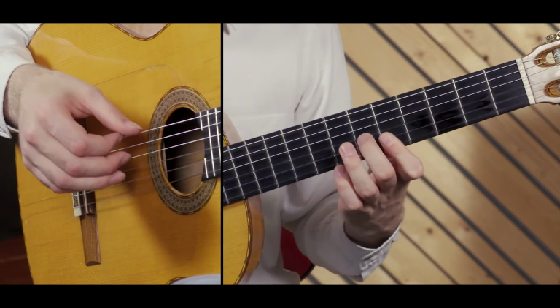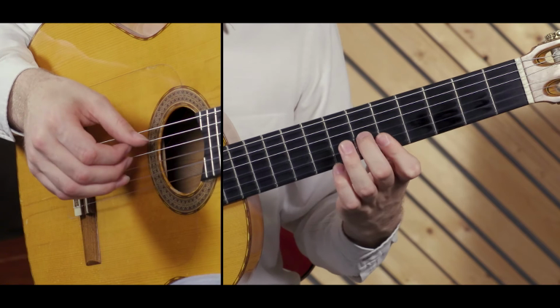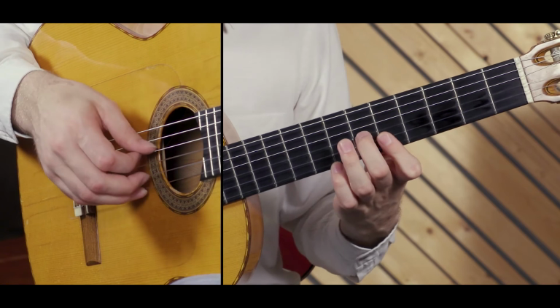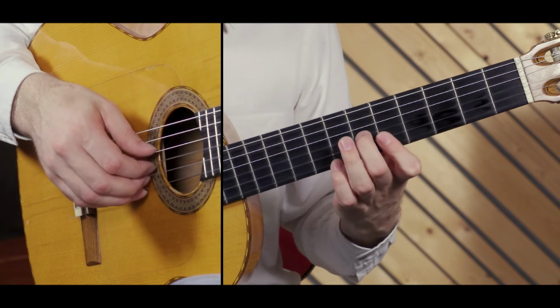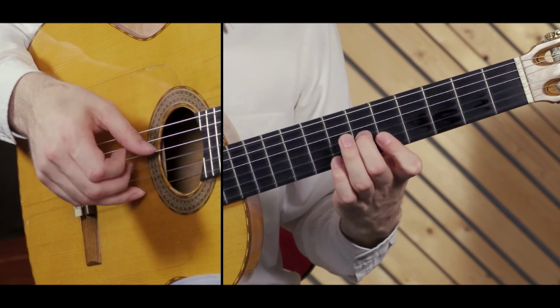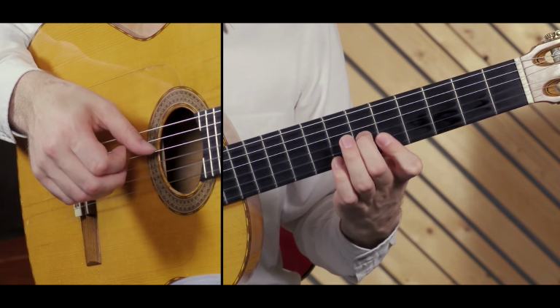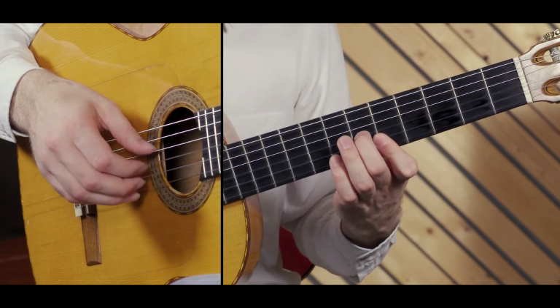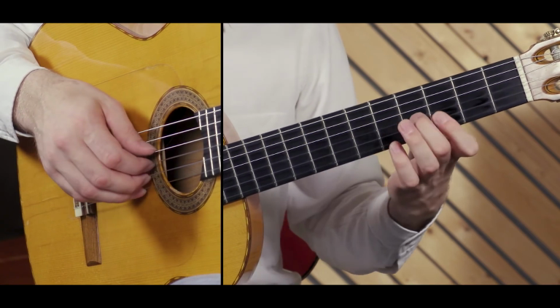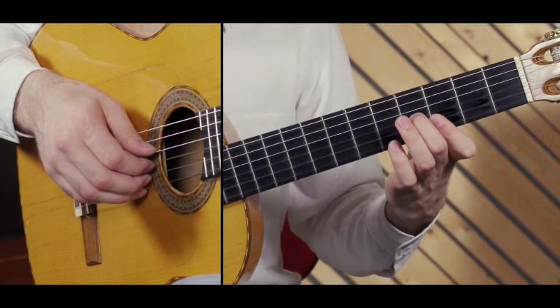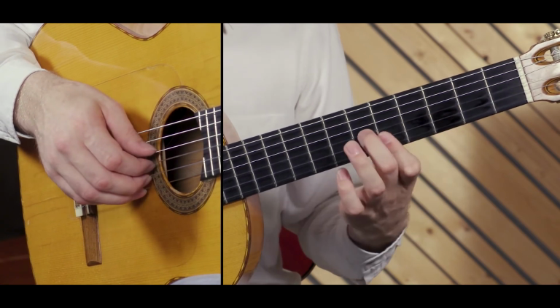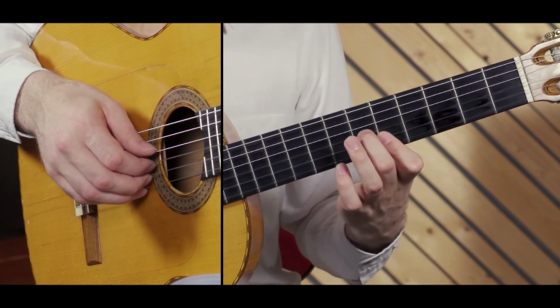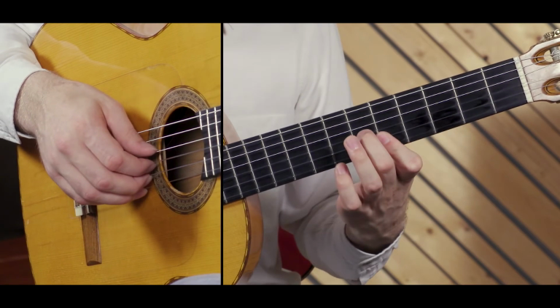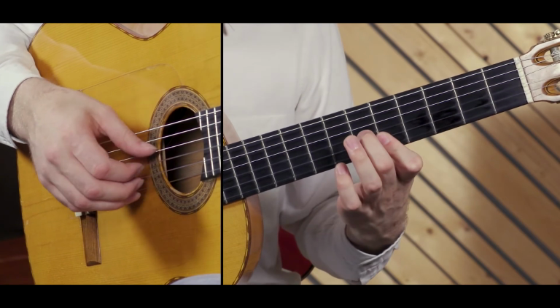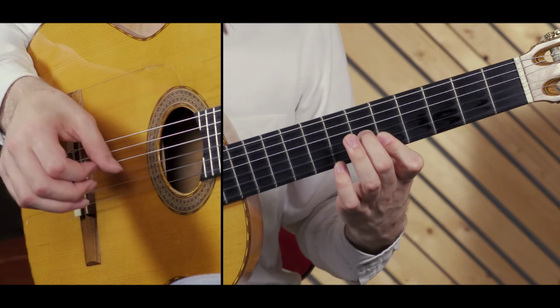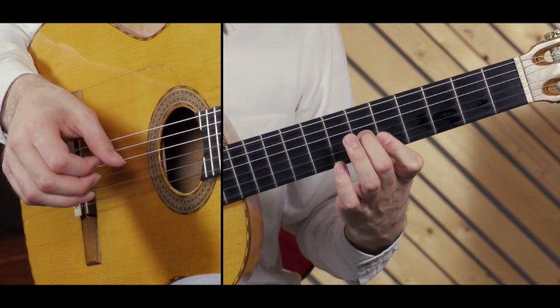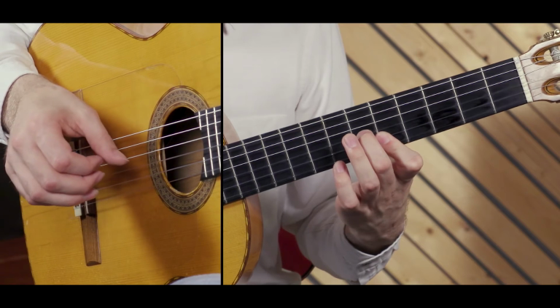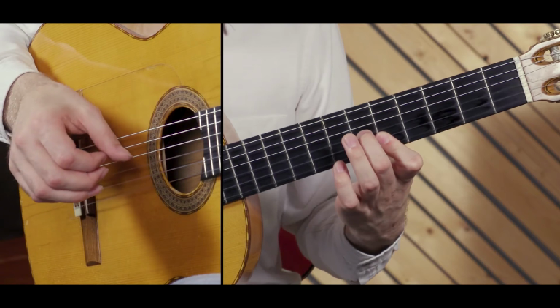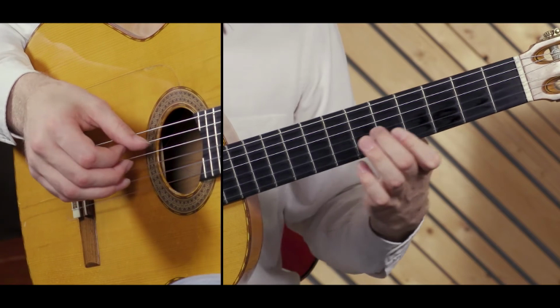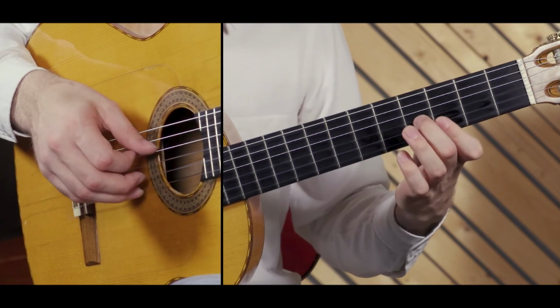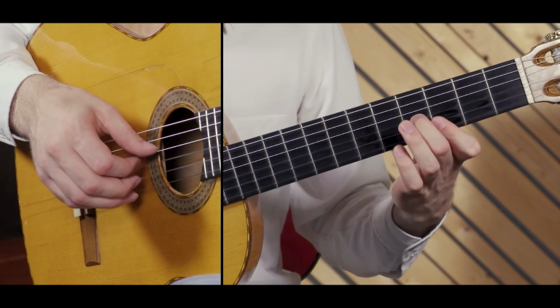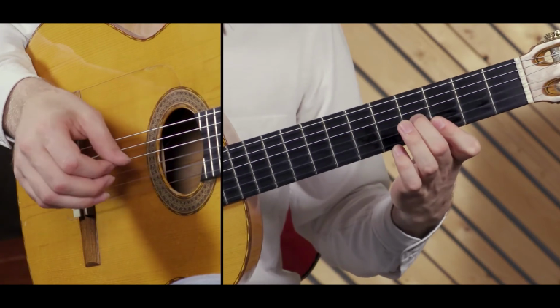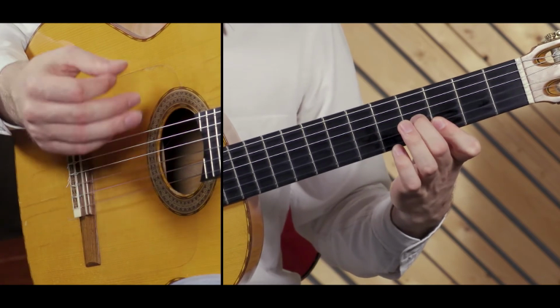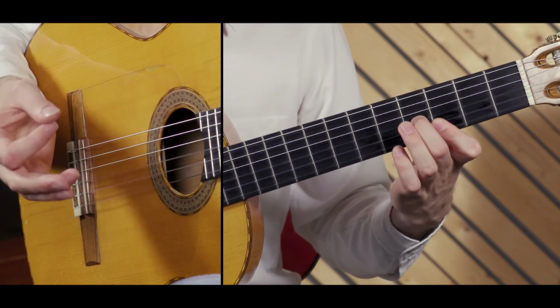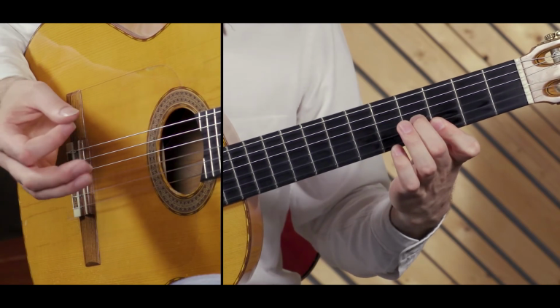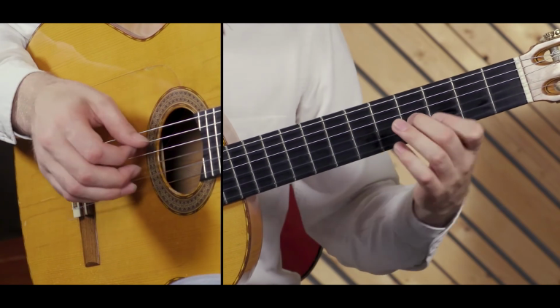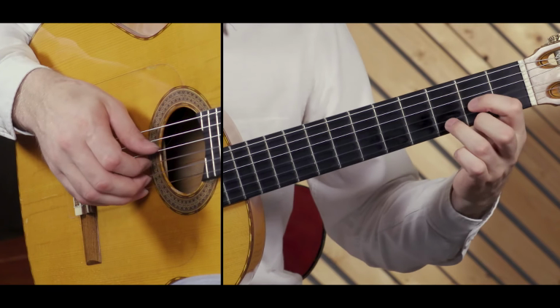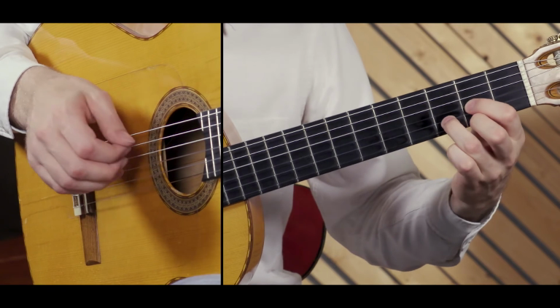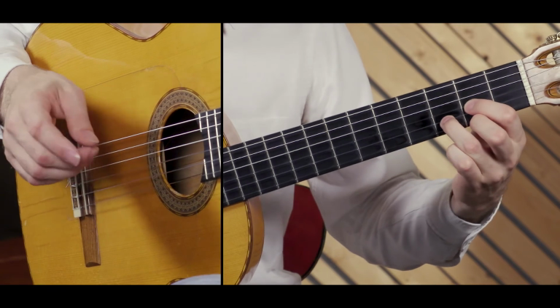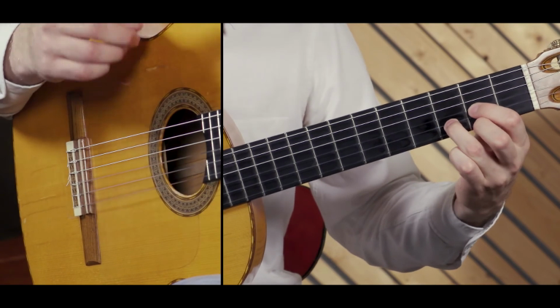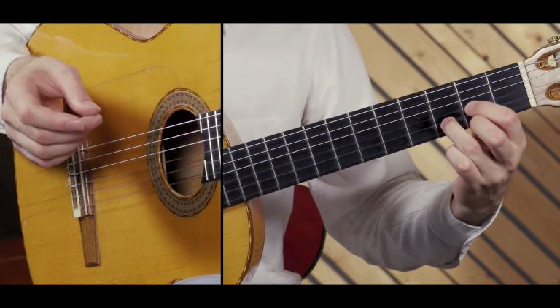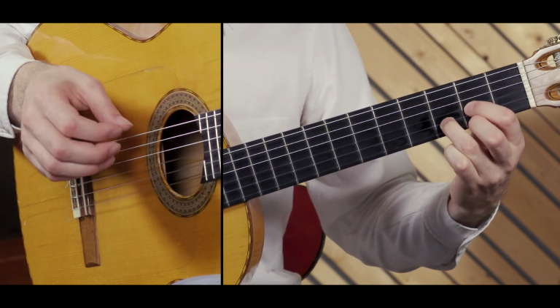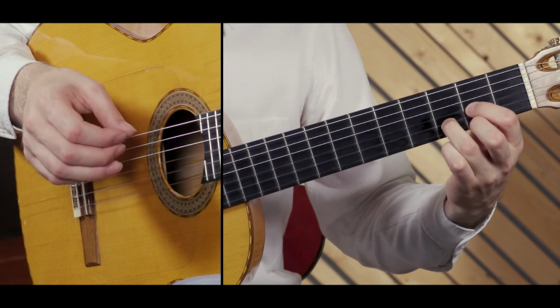We then play an A major, which is exactly the same shape but two frets higher. We're going to keep the D in the bass. Go back to the G, still with the D in the bass, and then back to the D, and then we'll repeat the cycle once more.